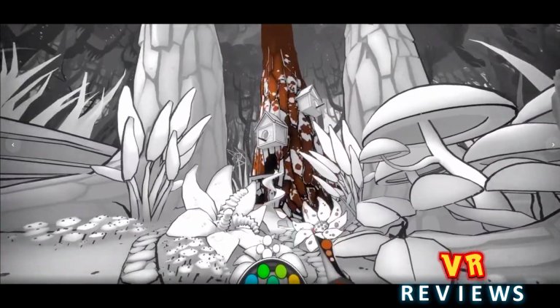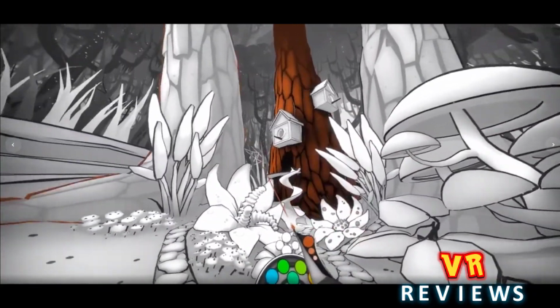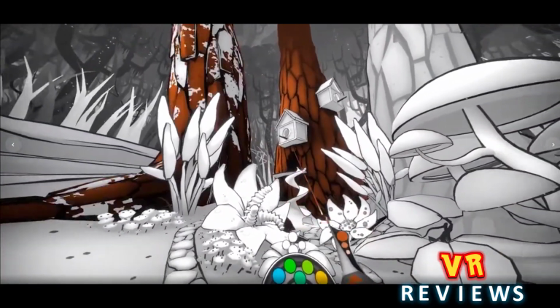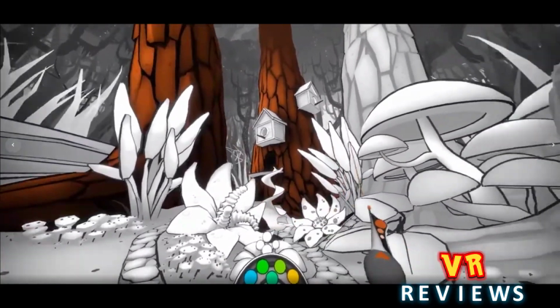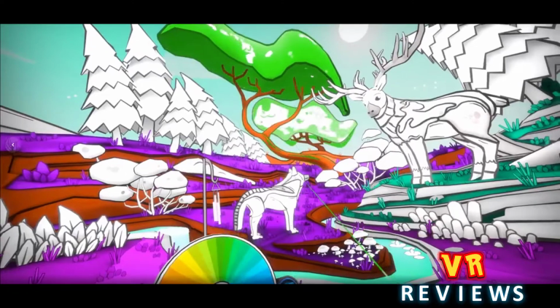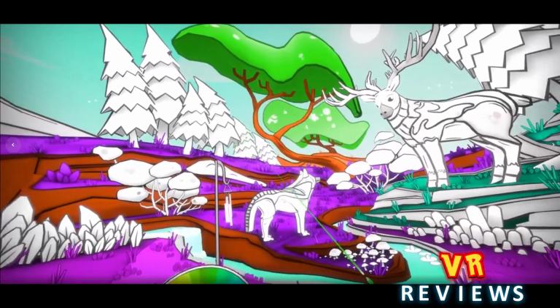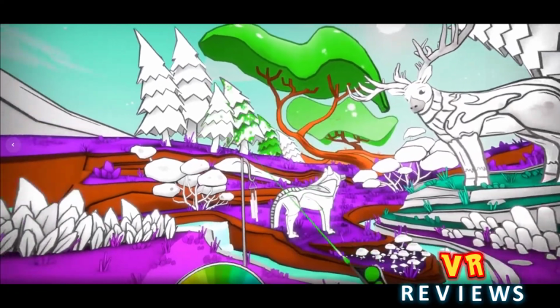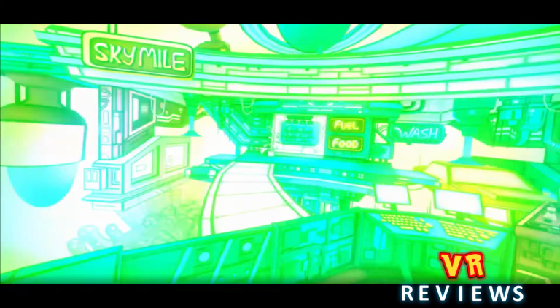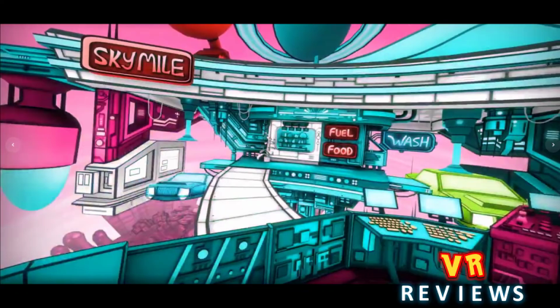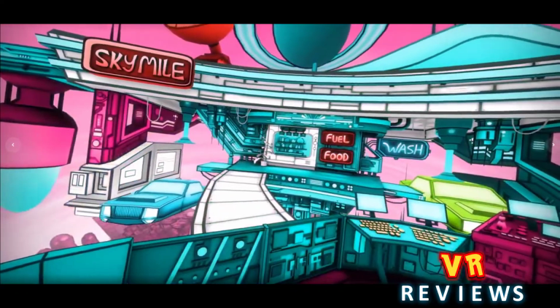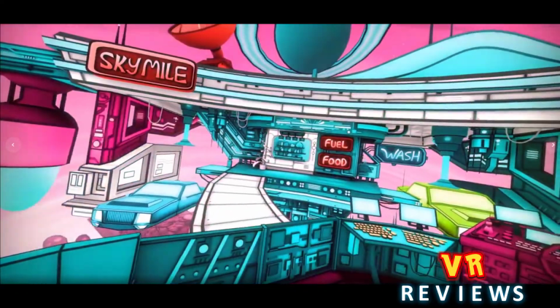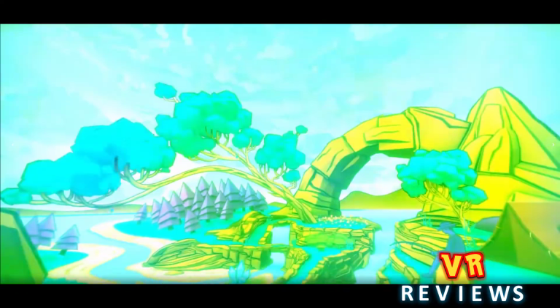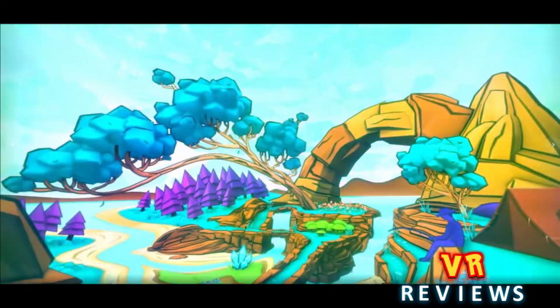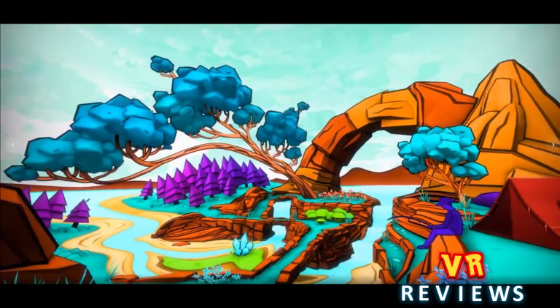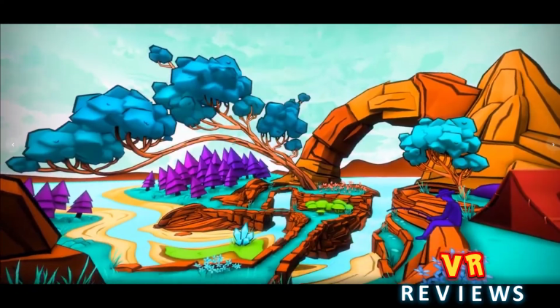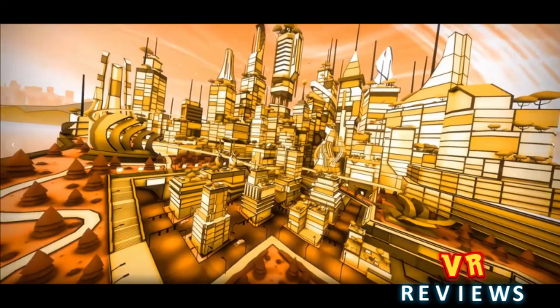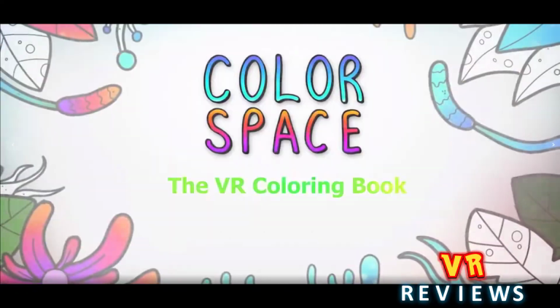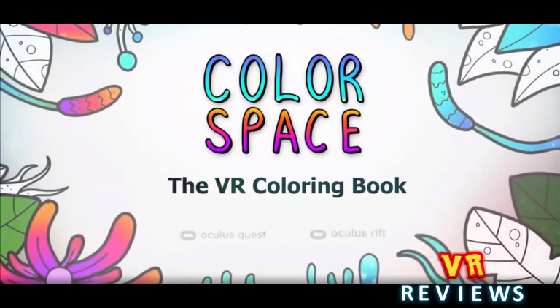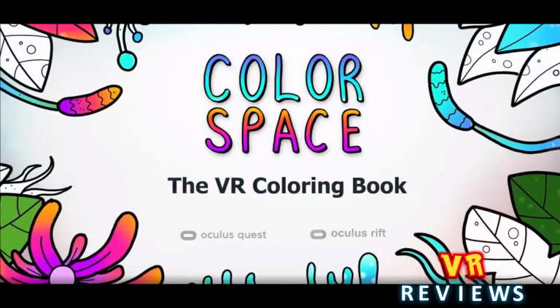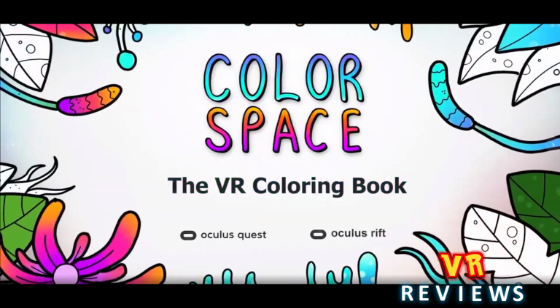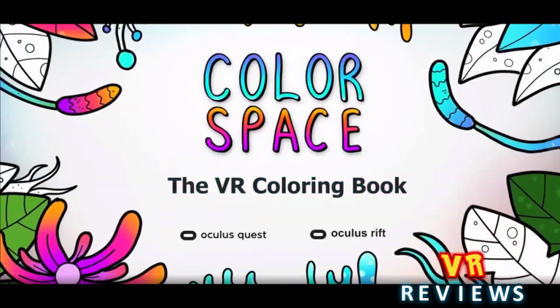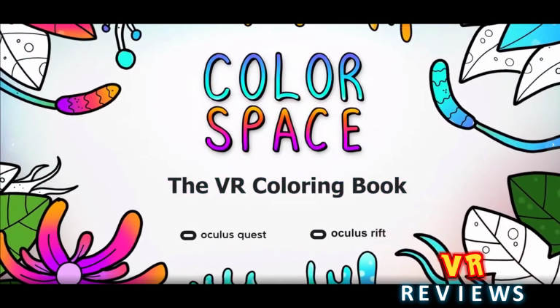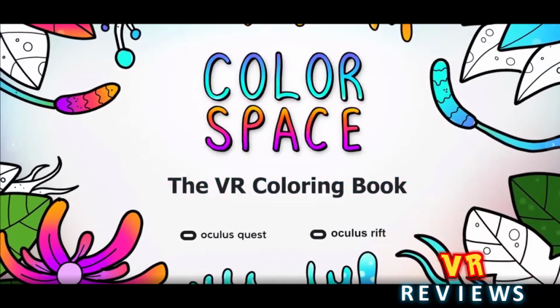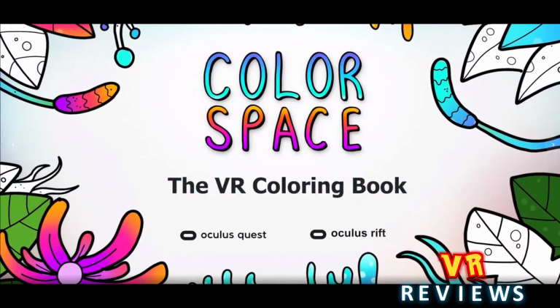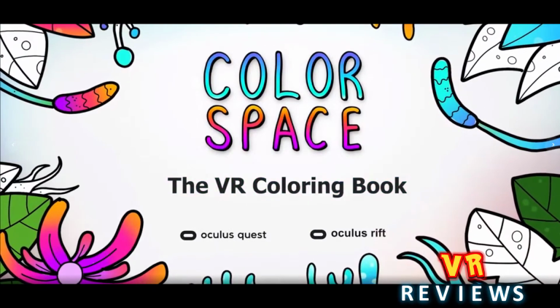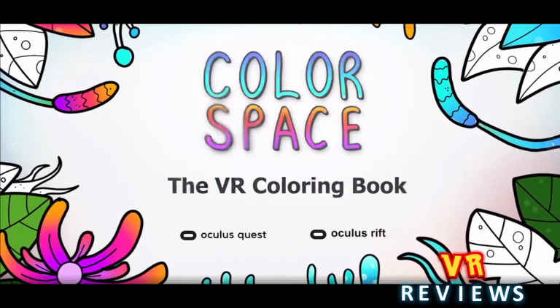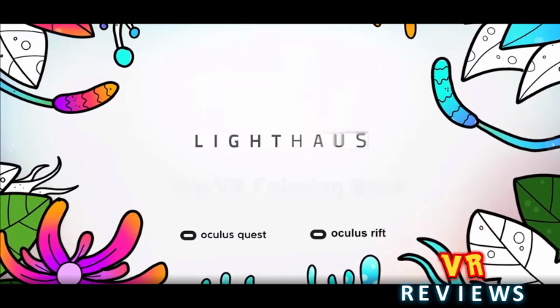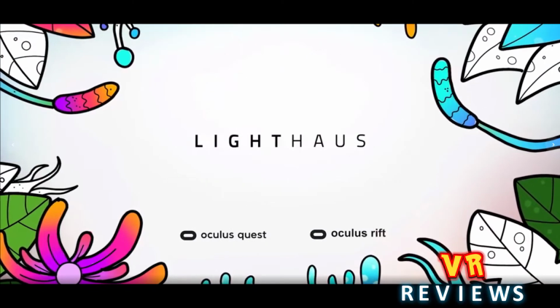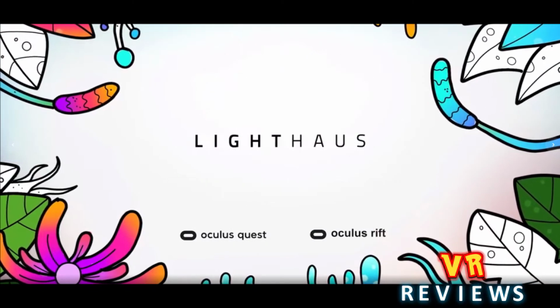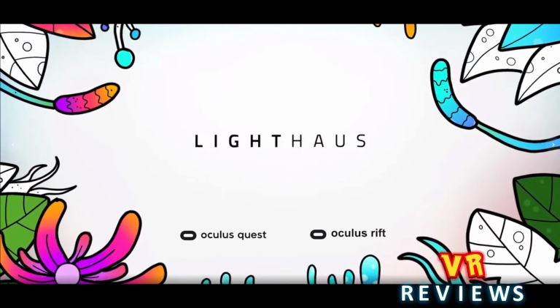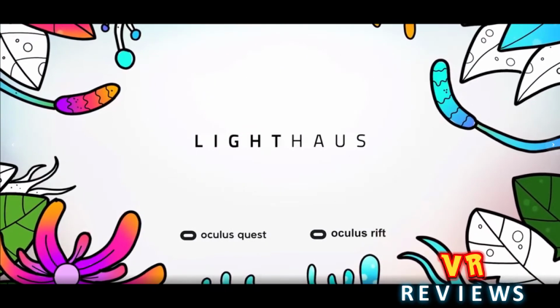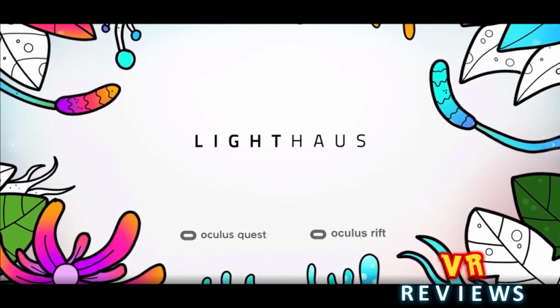You can also see in the Oculus store Colour Space, for the price of $14.99 Australian dollars — about $8.50 in US dollars or 7 British pounds. It's a relaxing colouring book experience with 13 worlds to colour in included at launch, like stepping into a beautifully animated colouring book.